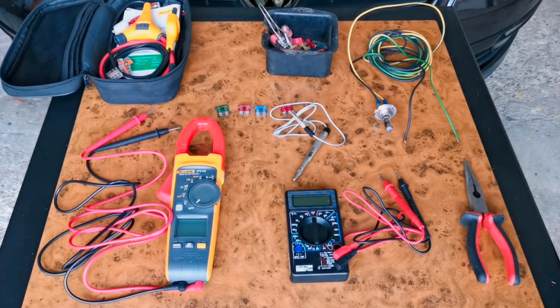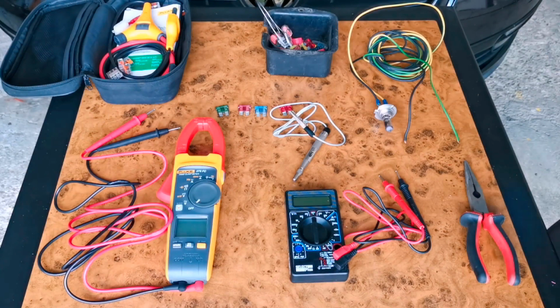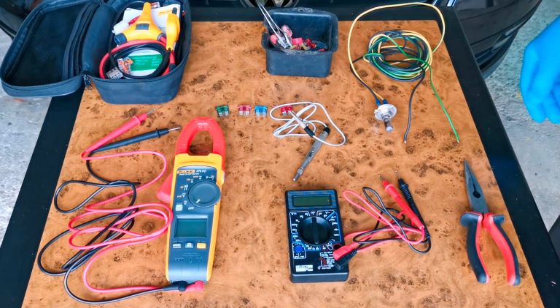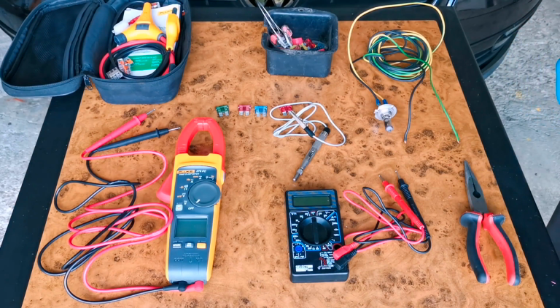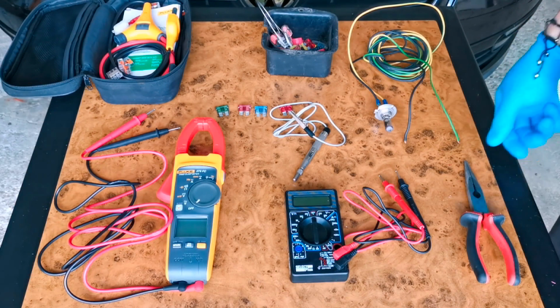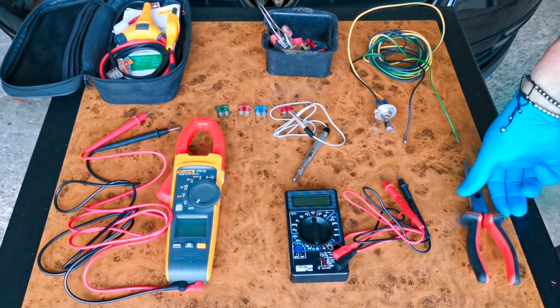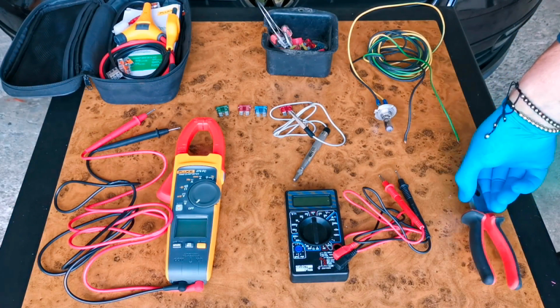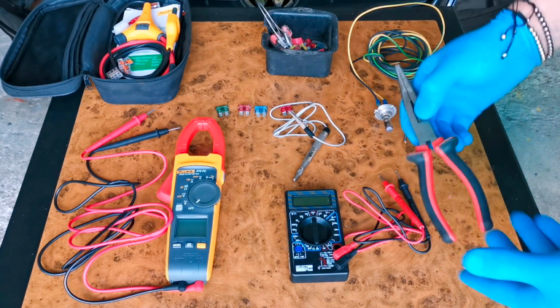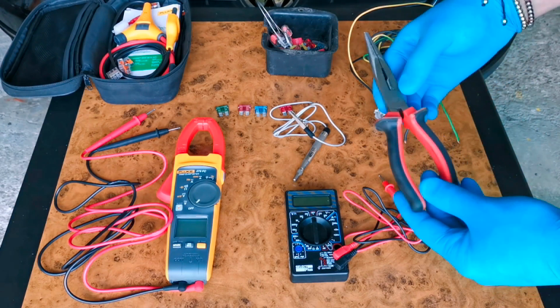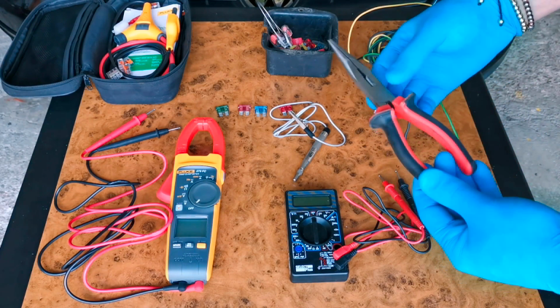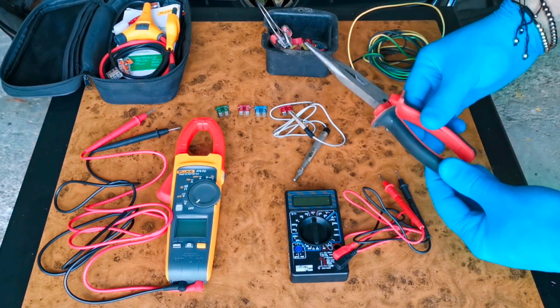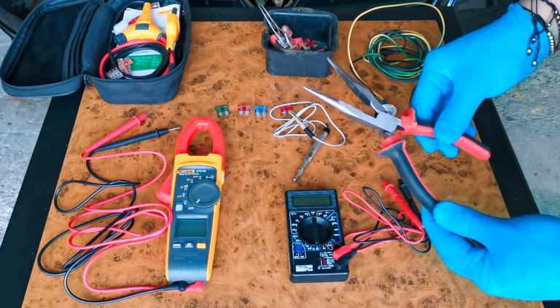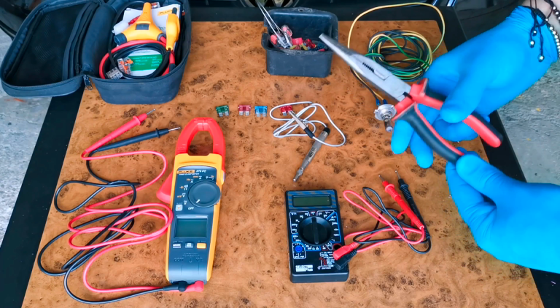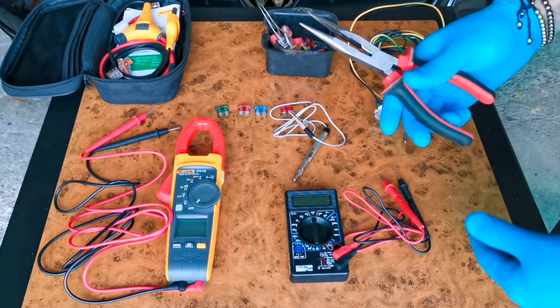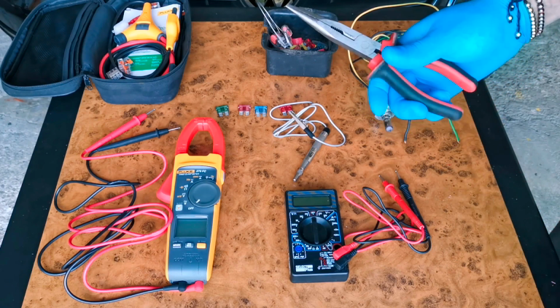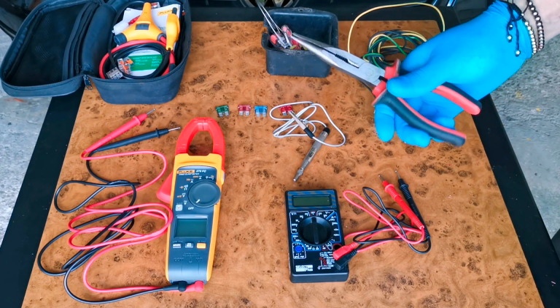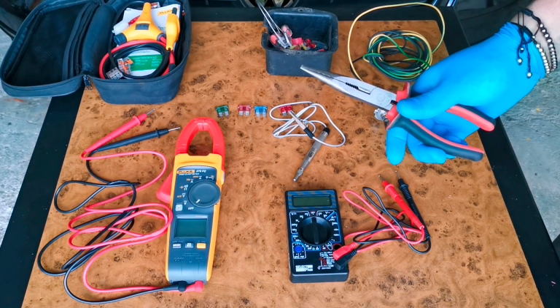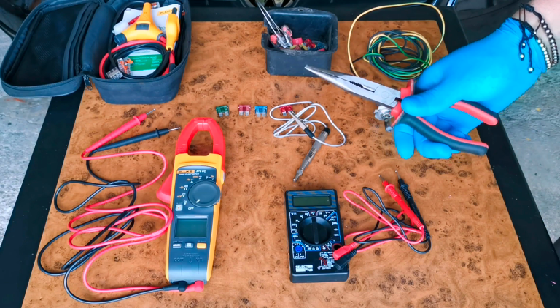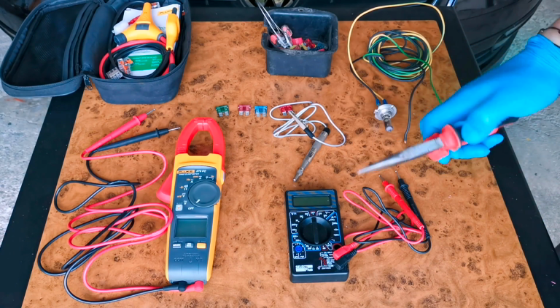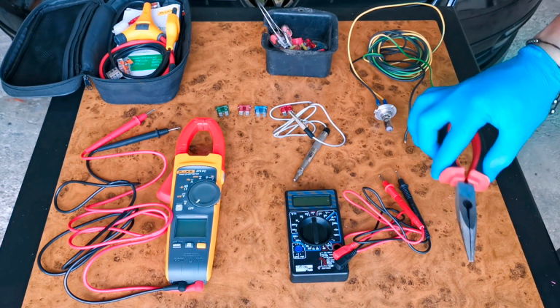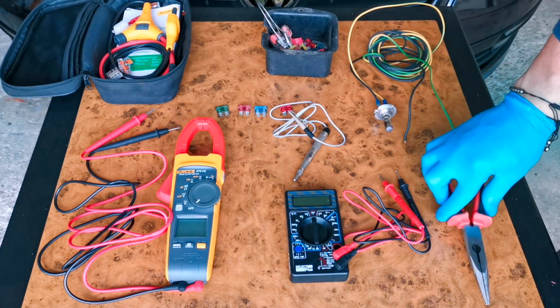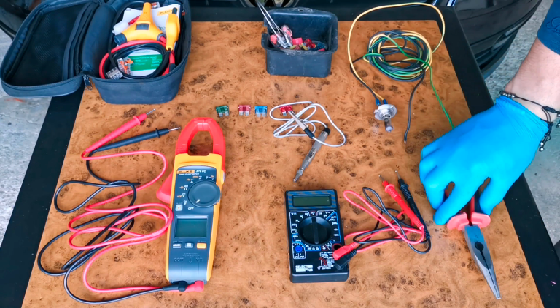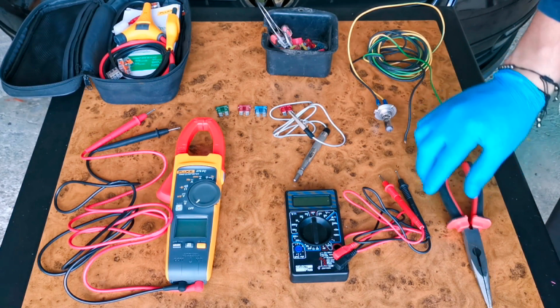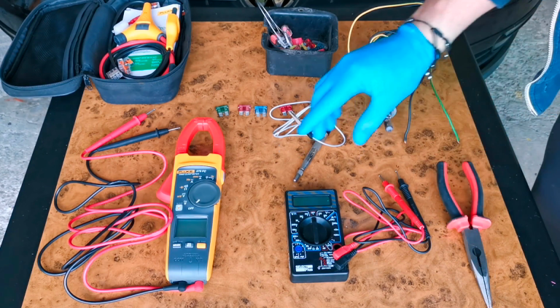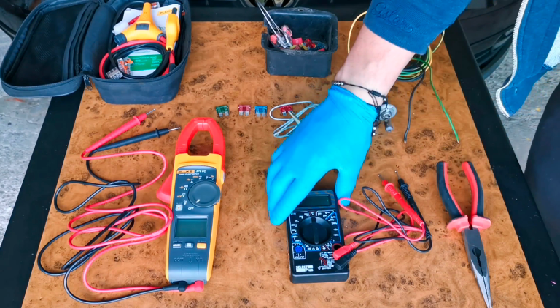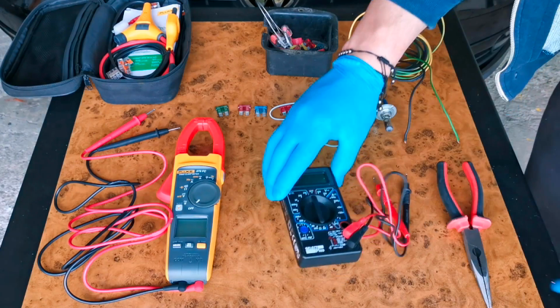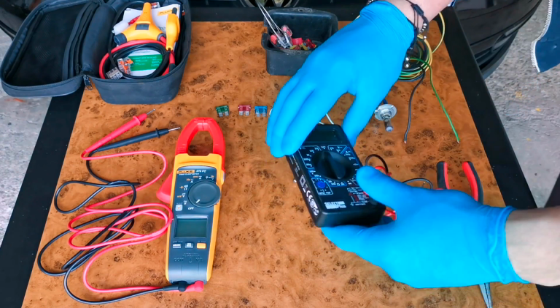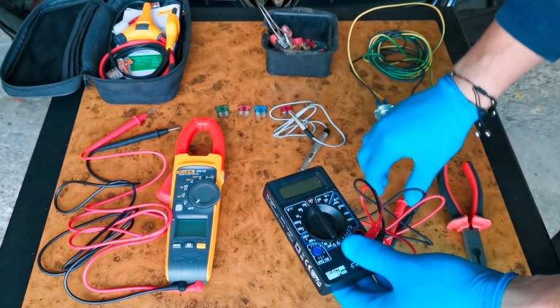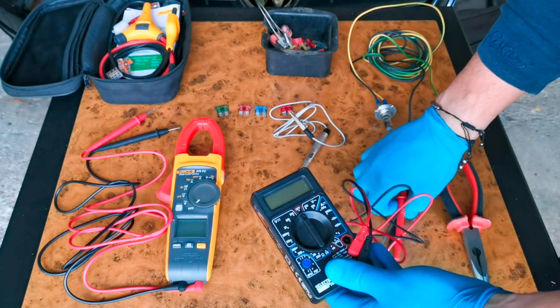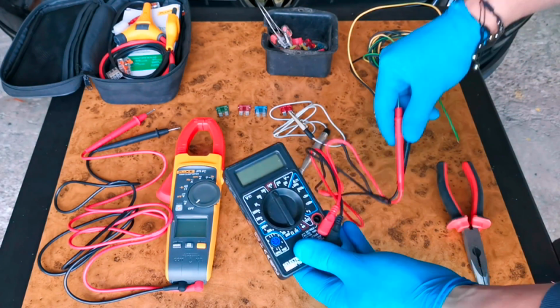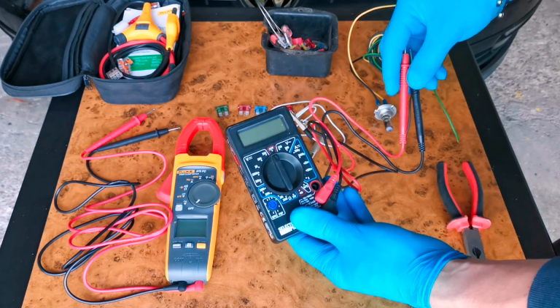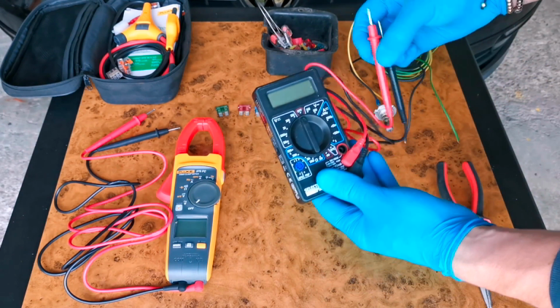Hello everybody! In this episode I will show you how to check your car fuses. Today I will show you three methods on how to check your fuses. Method number one is to pull them out with a set of pliers. Method number two is to check them with a multimeter.